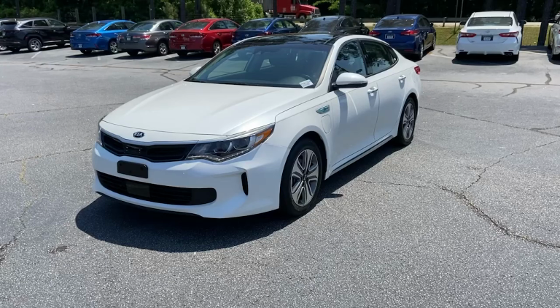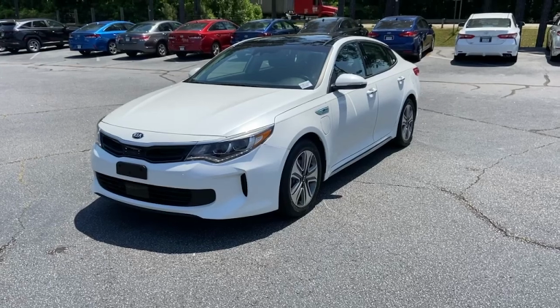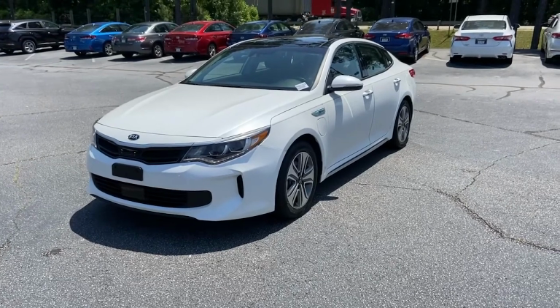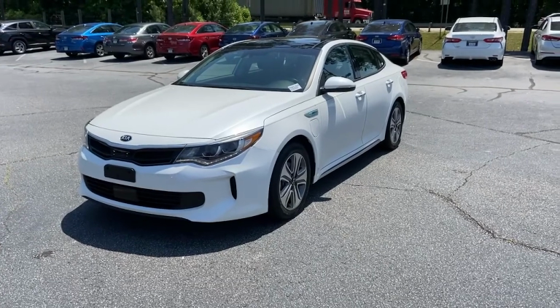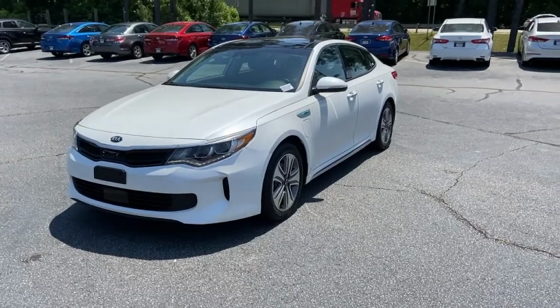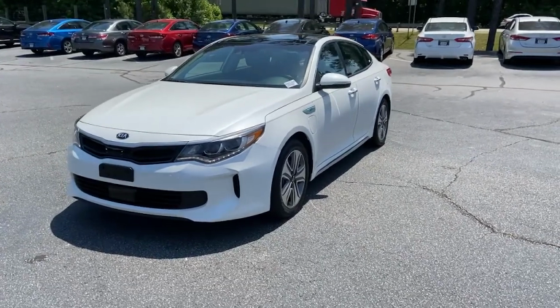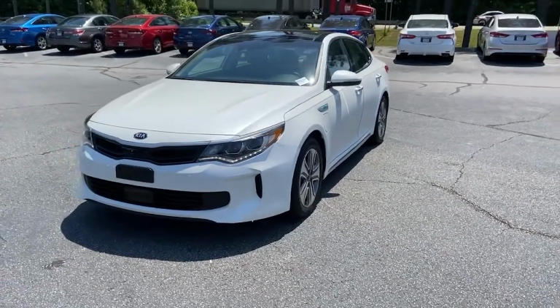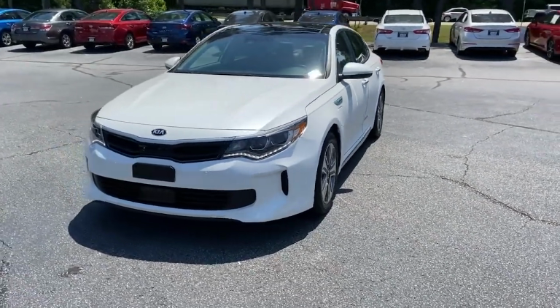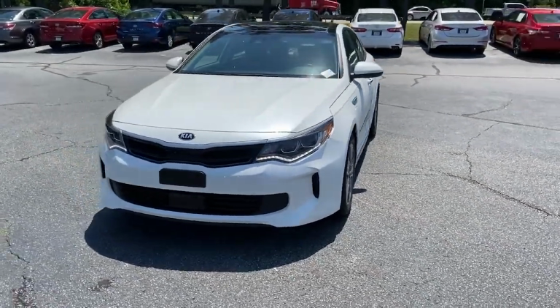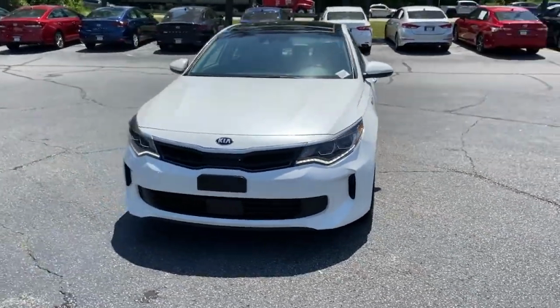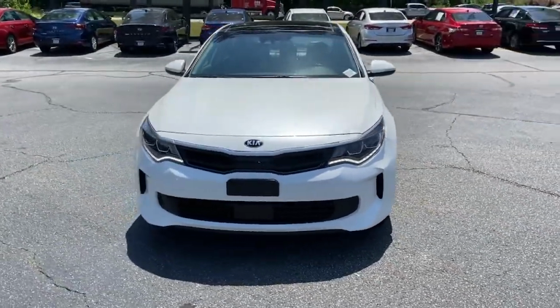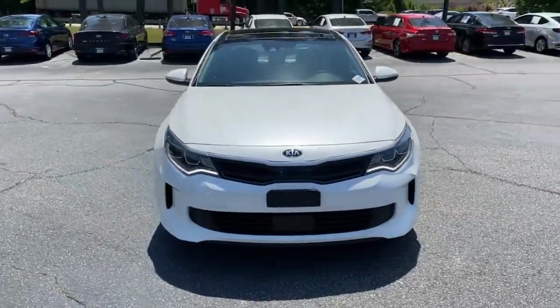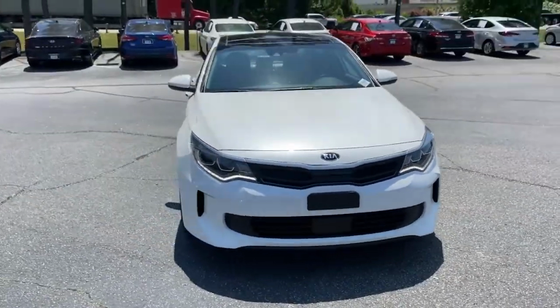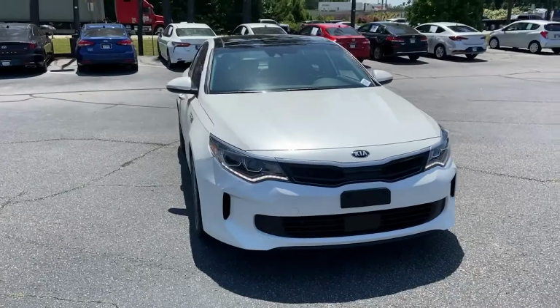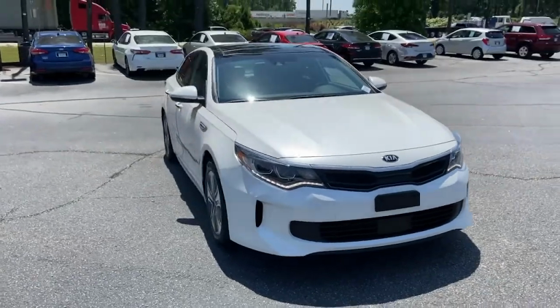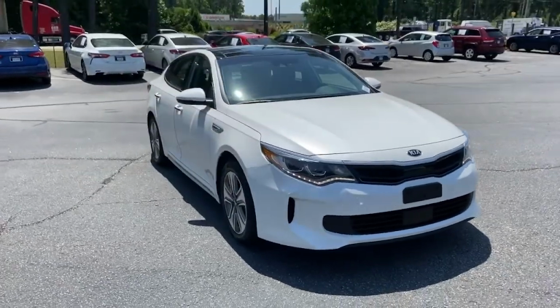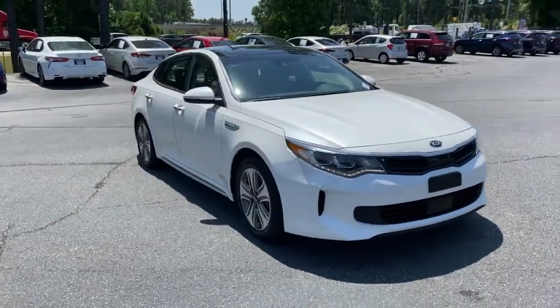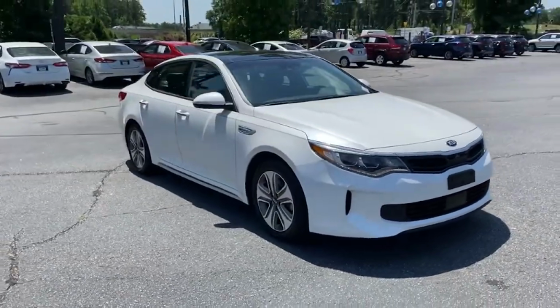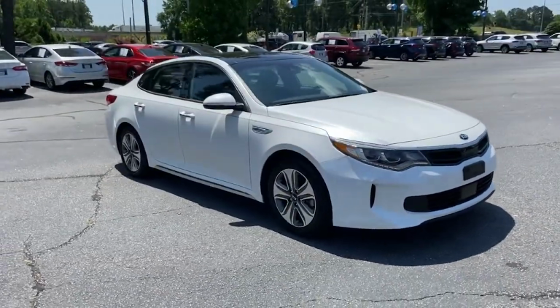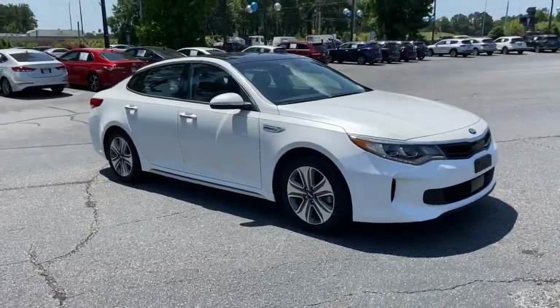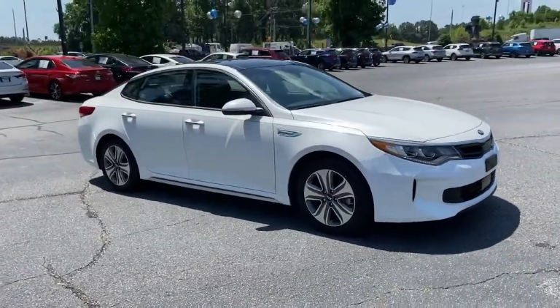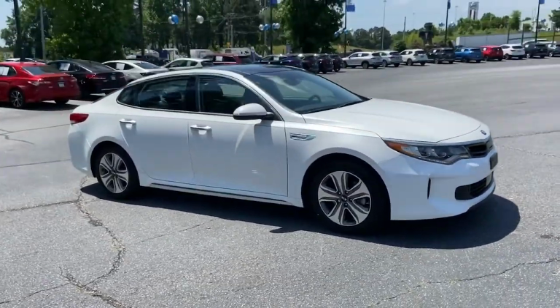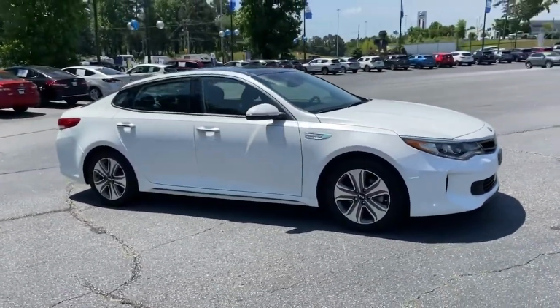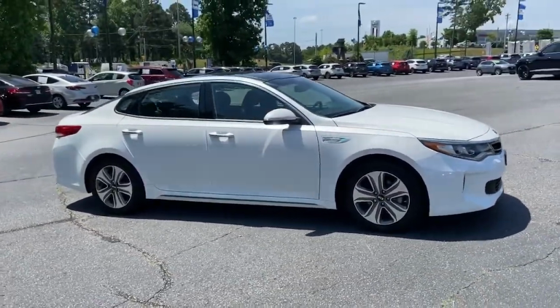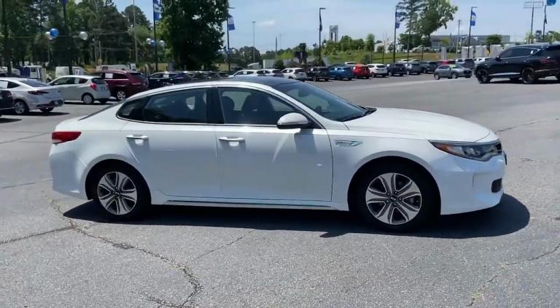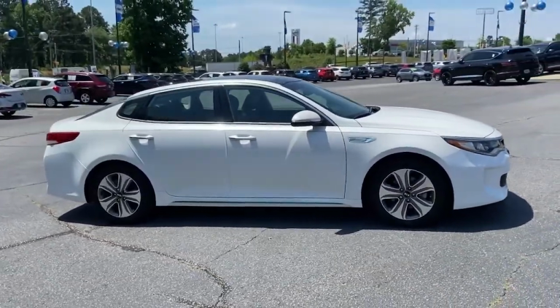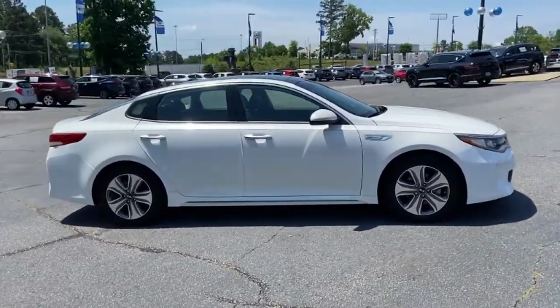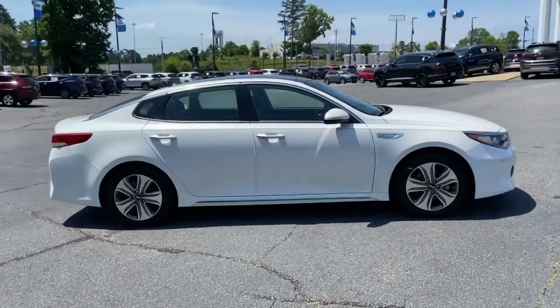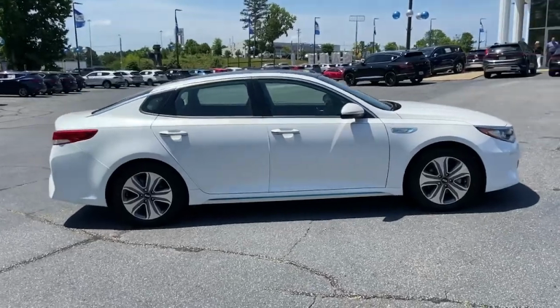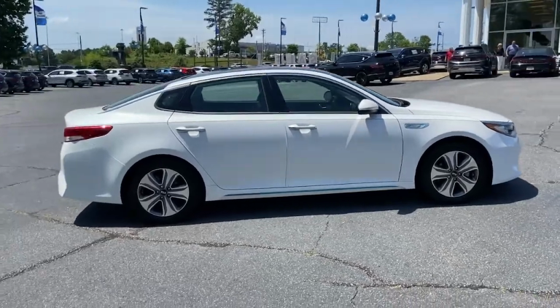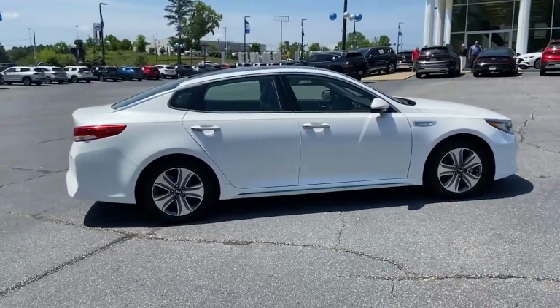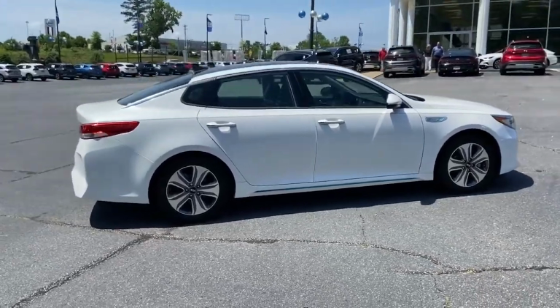Picture yourself in the 2017 Kia Optima. With less than 35,000 miles on it, make relaxation the theme of your family road trips in this distinctively stylish Optima.